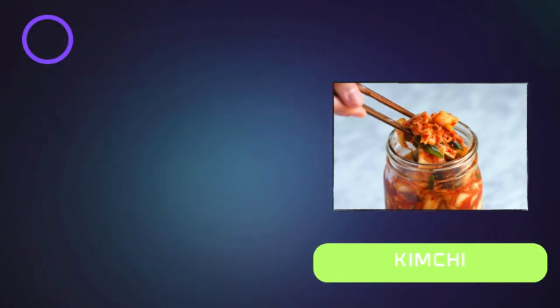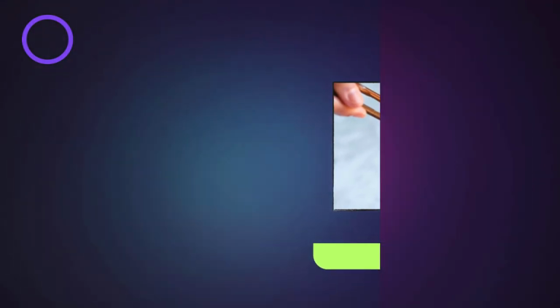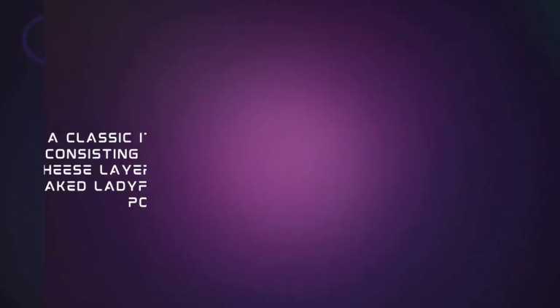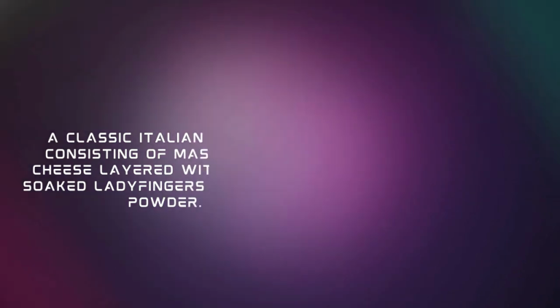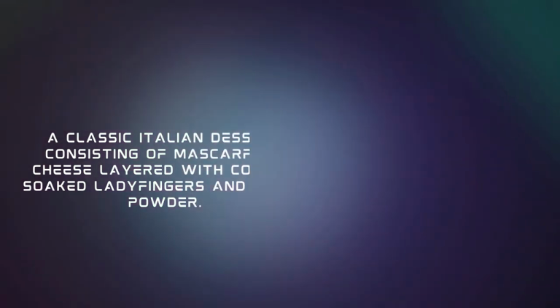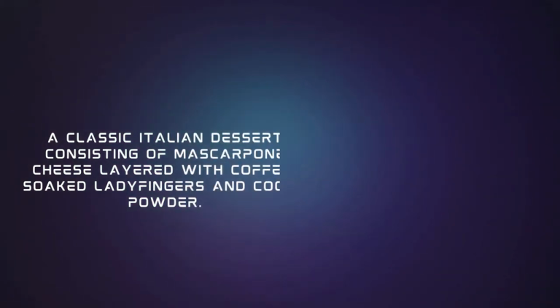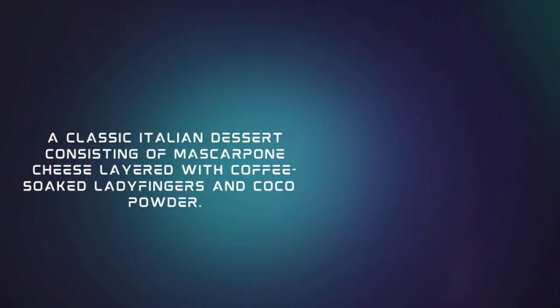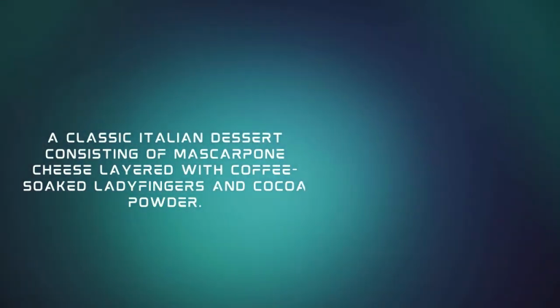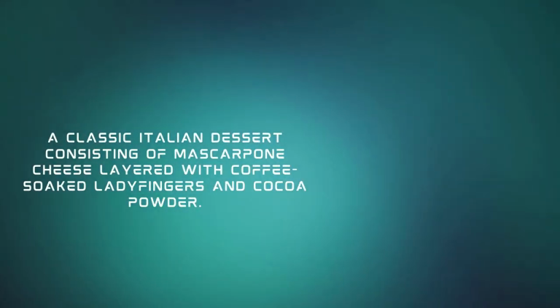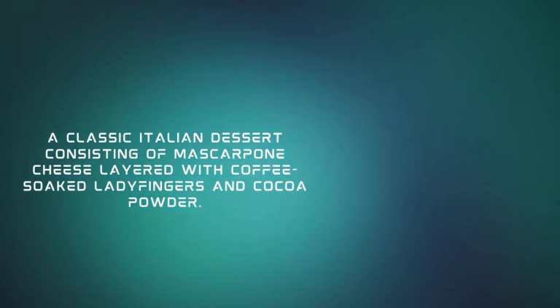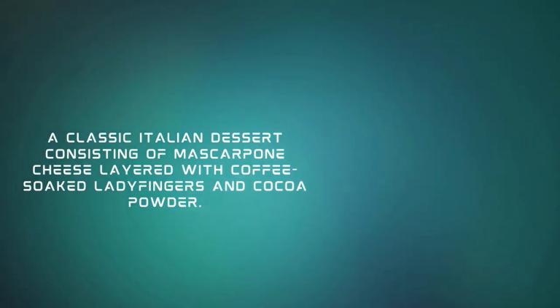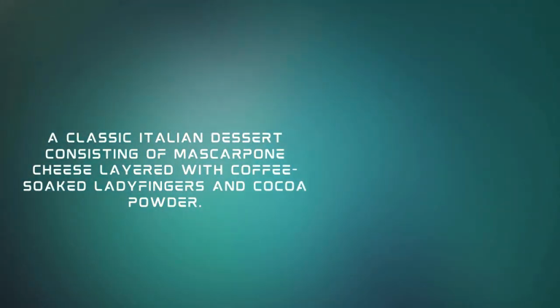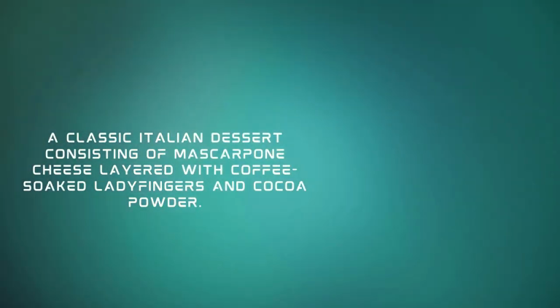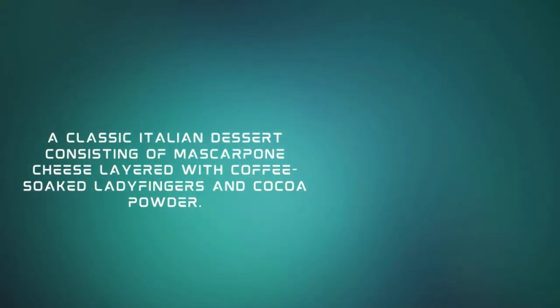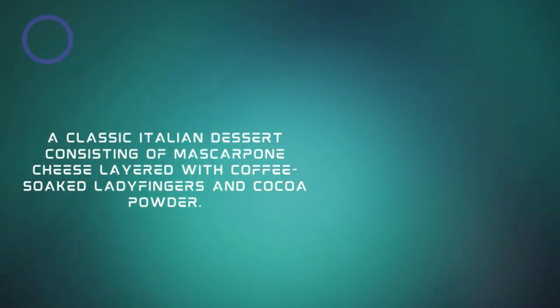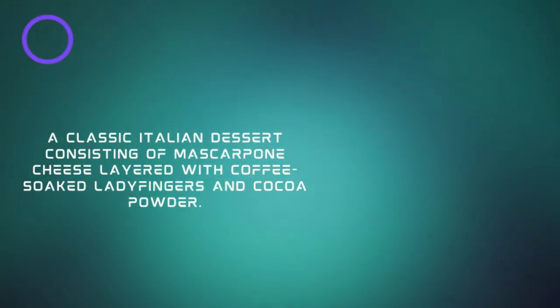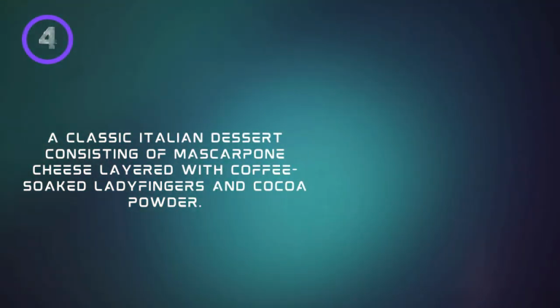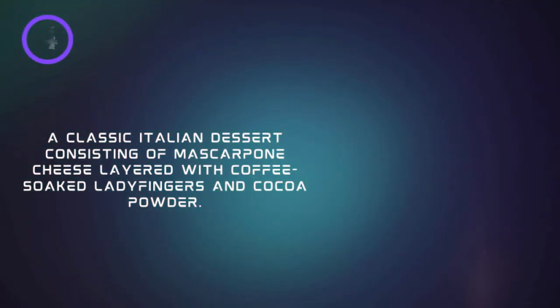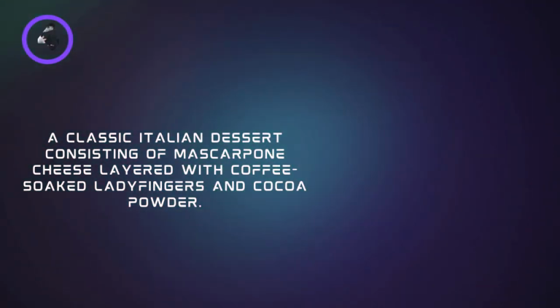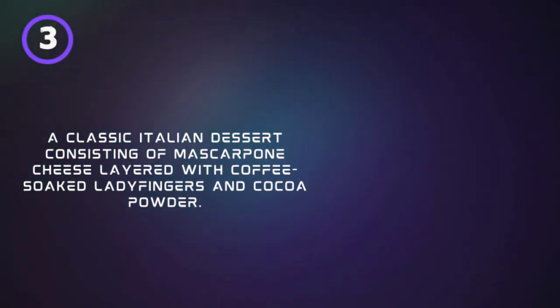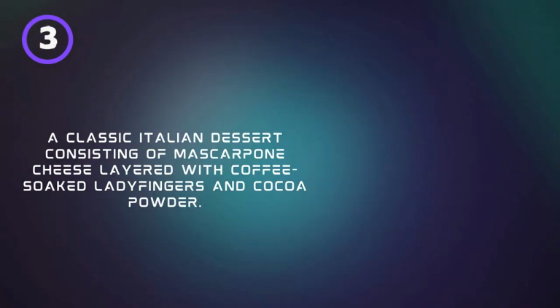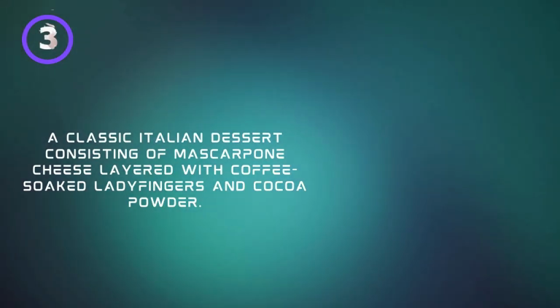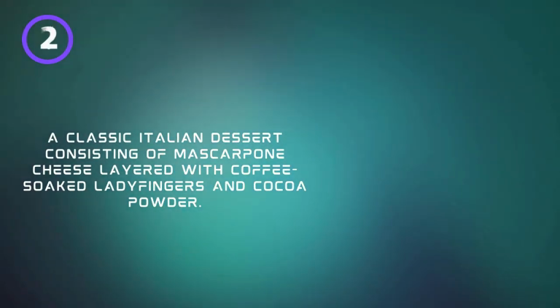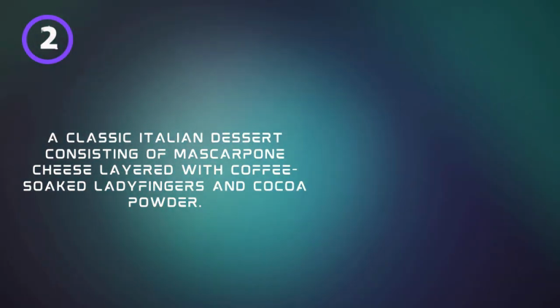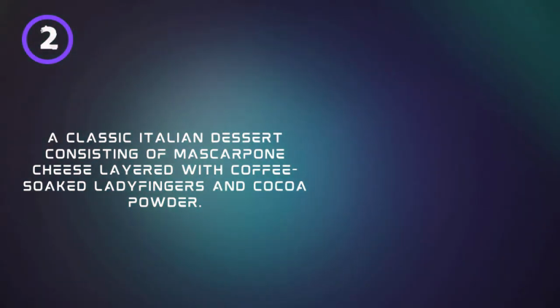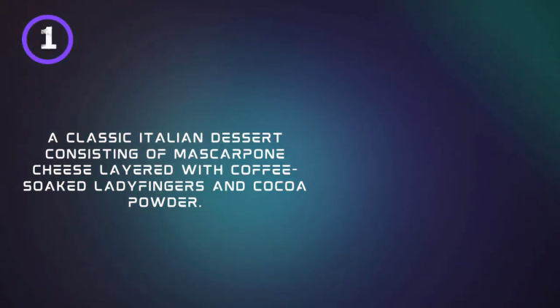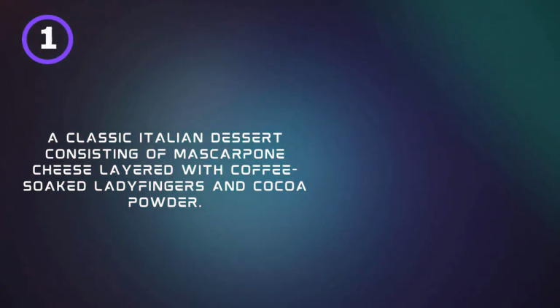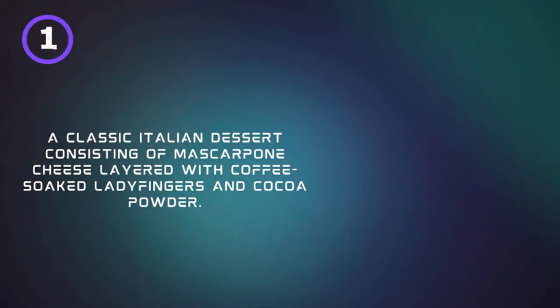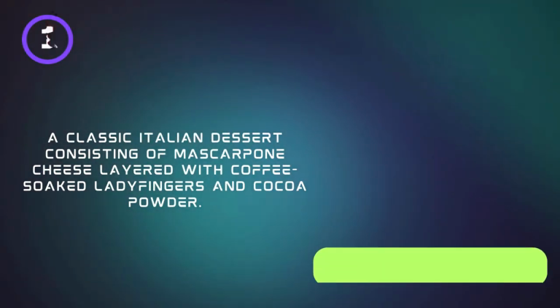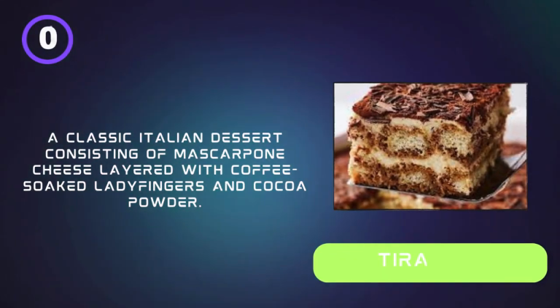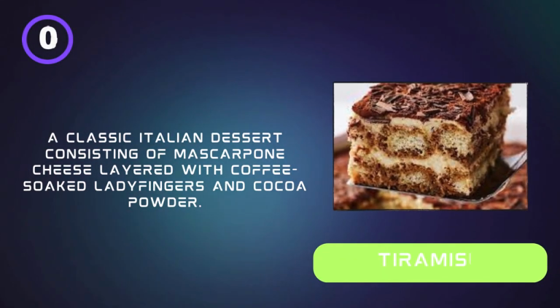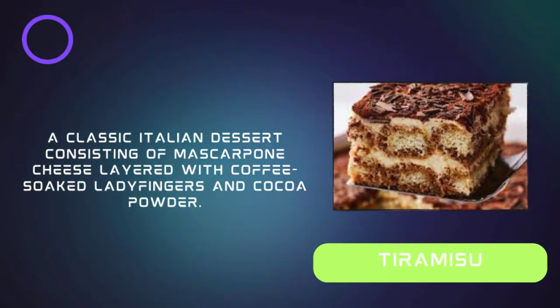A classic Italian dessert consisting of mascarpone cheese layered with coffee-soaked ladyfingers and cocoa powder. Tiramisu.